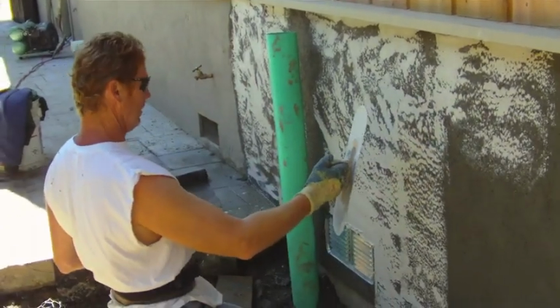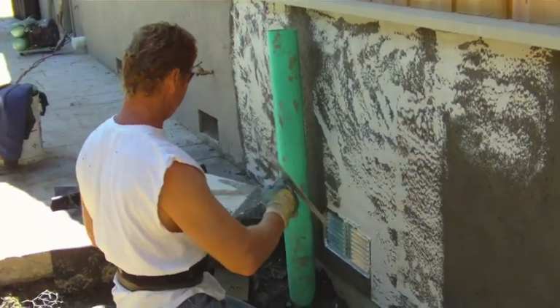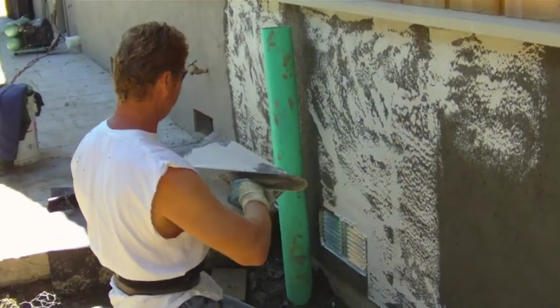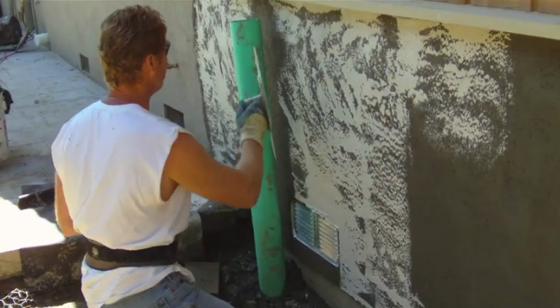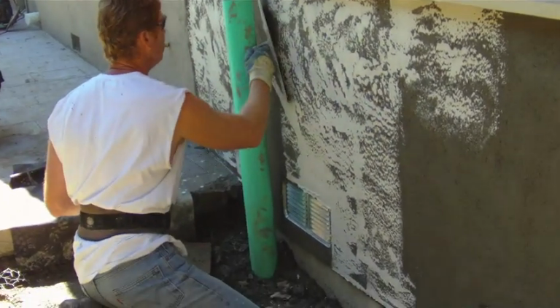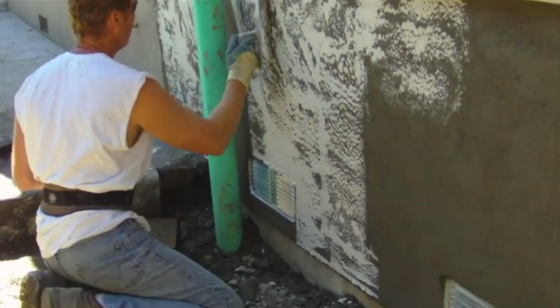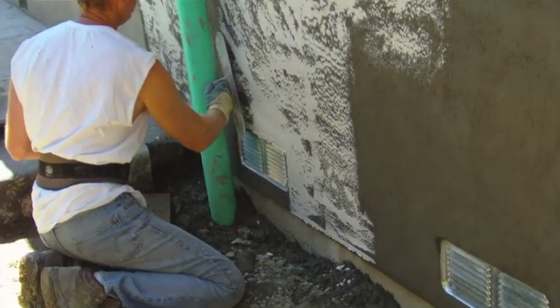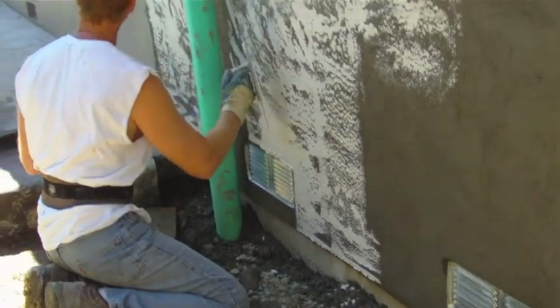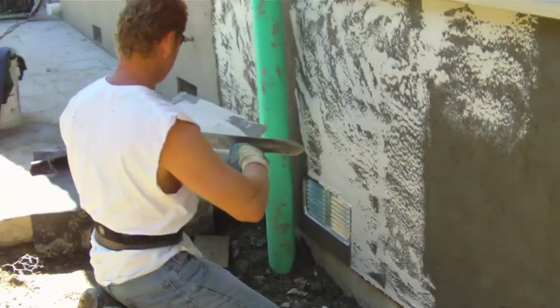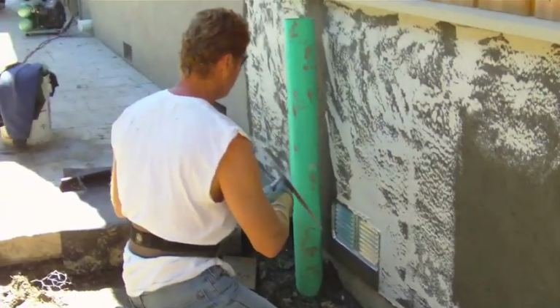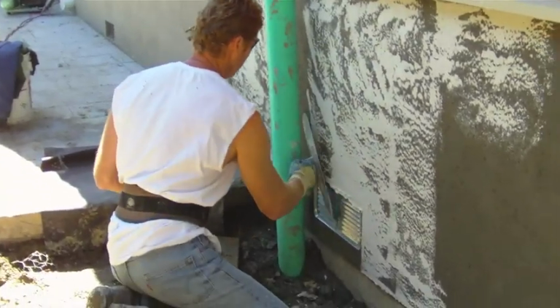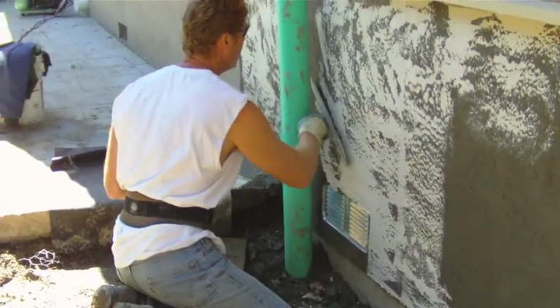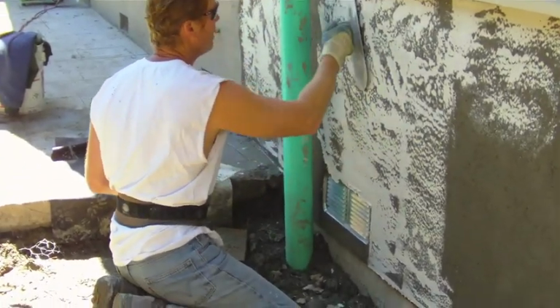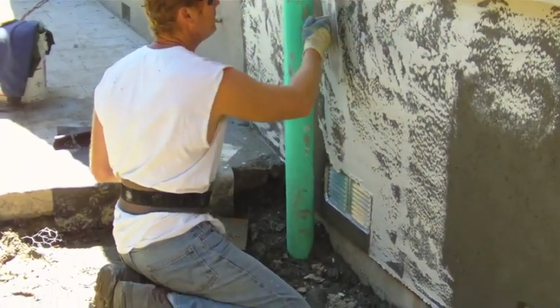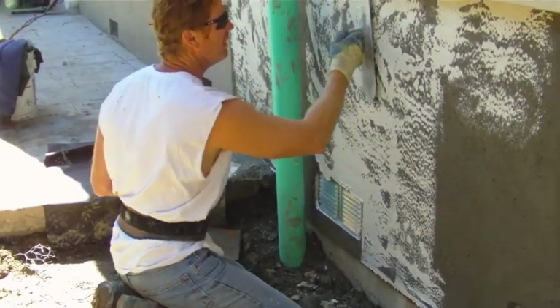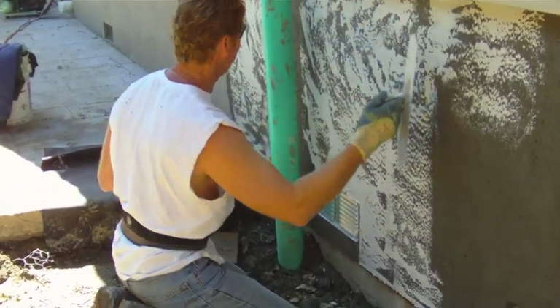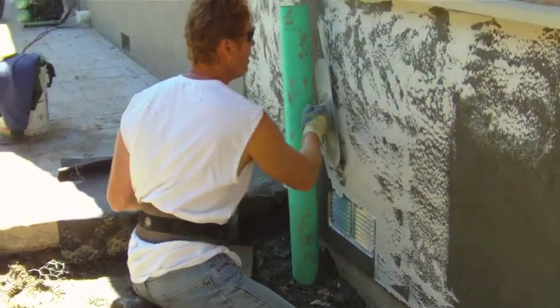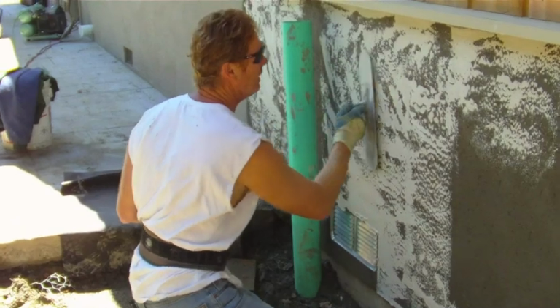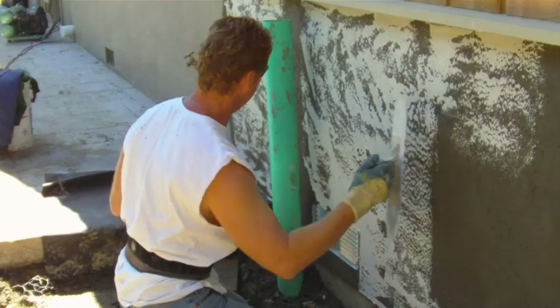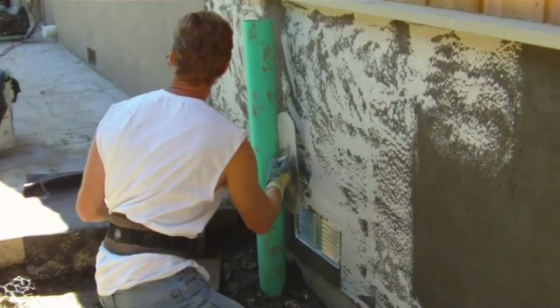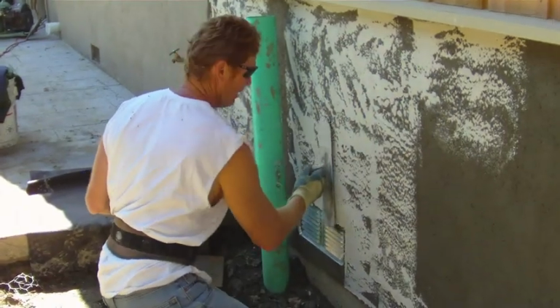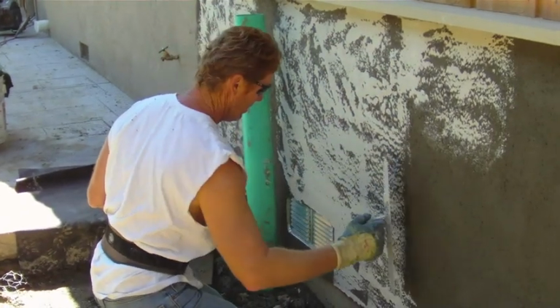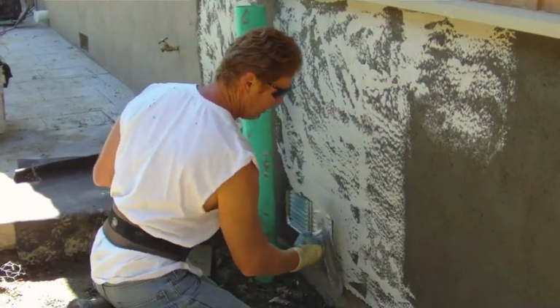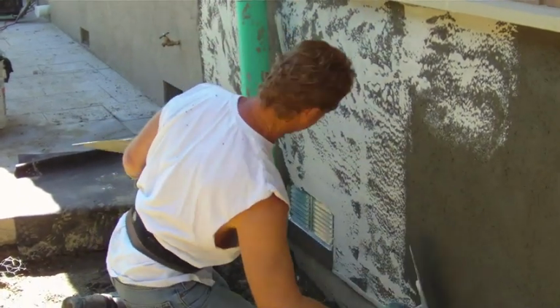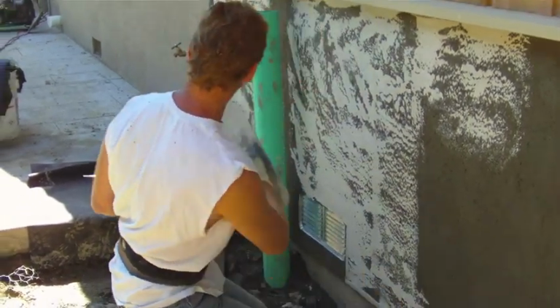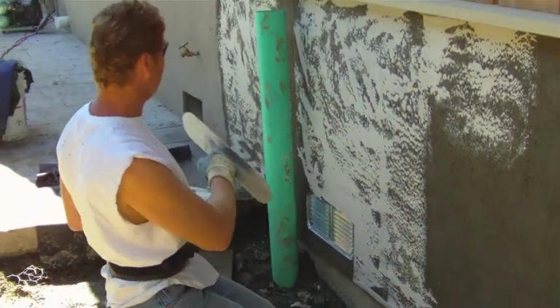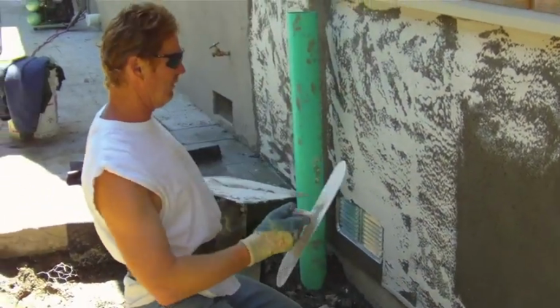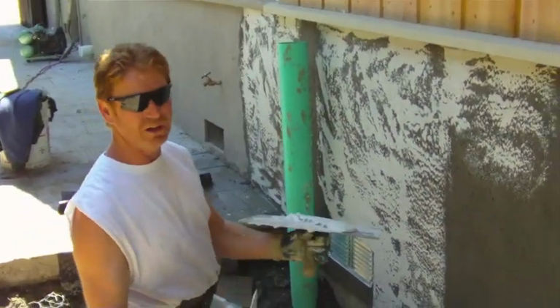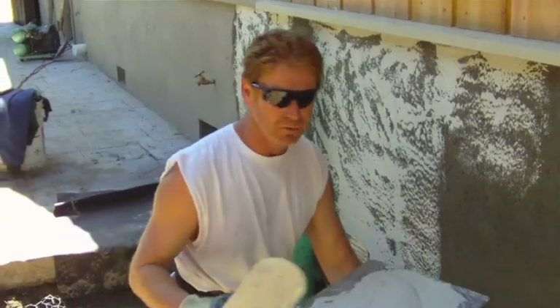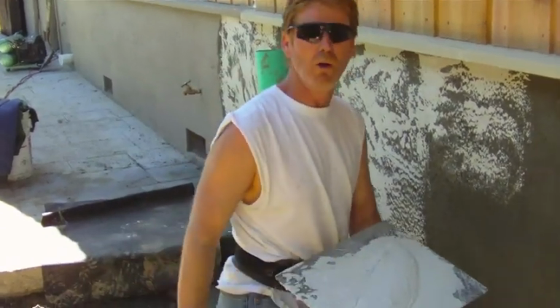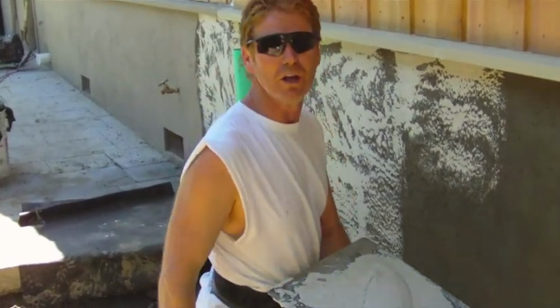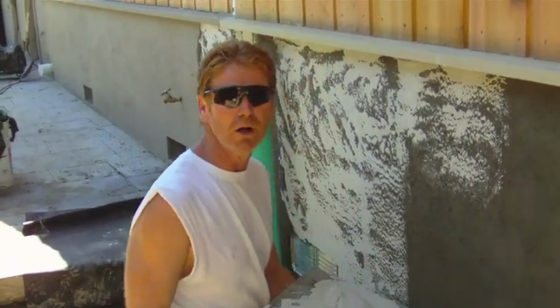This is a Santa Barbara smooth mission finish texture. When I'm done, it'll match their painted surface. It's painted and it's pretty flat, so I'm going with the Santa Barbara.